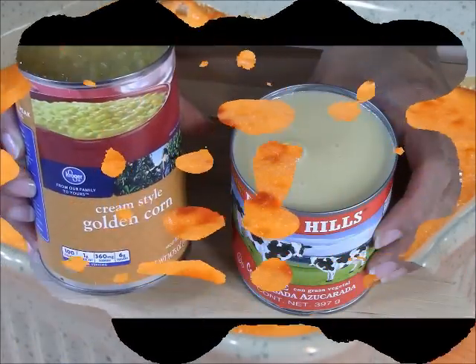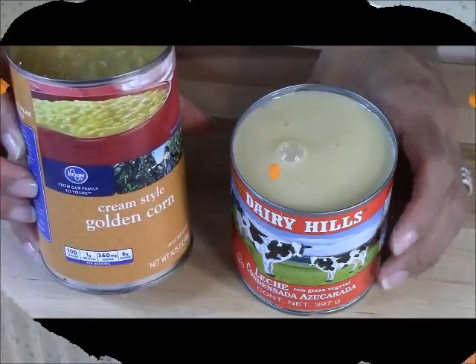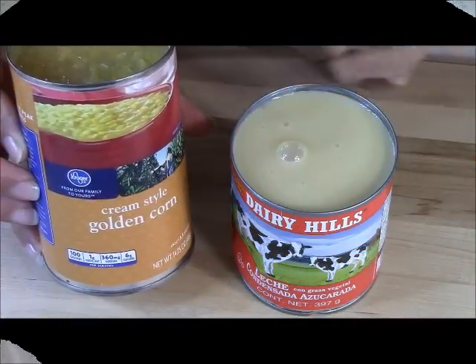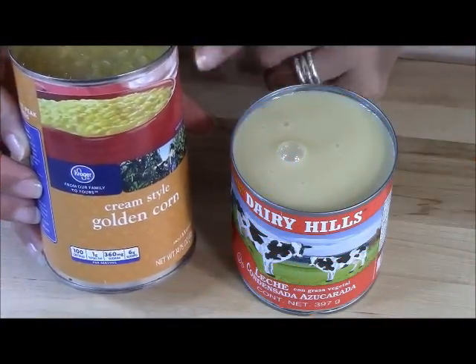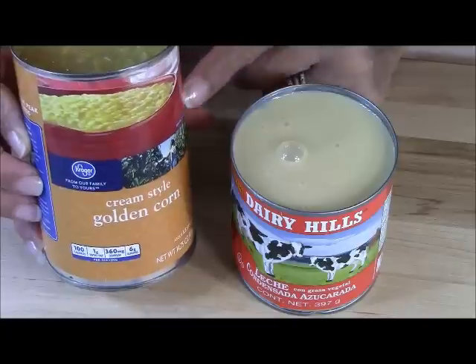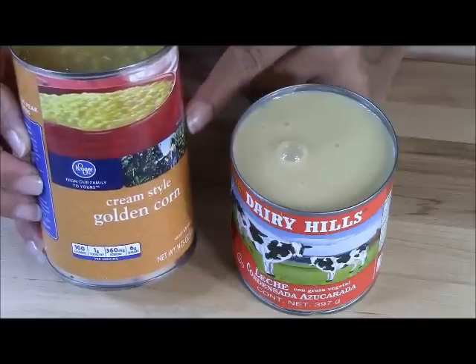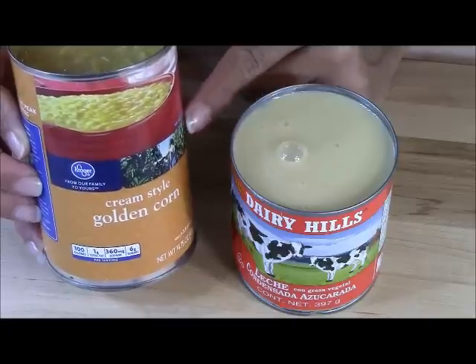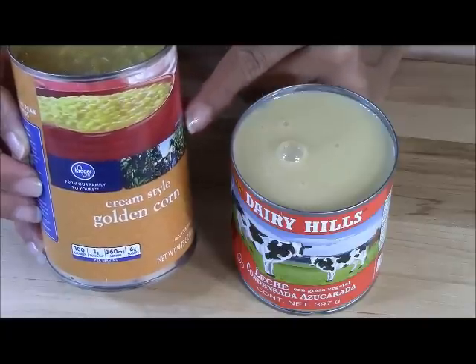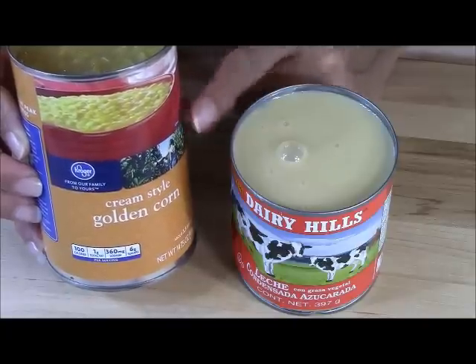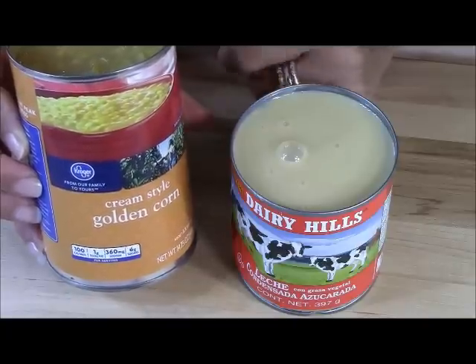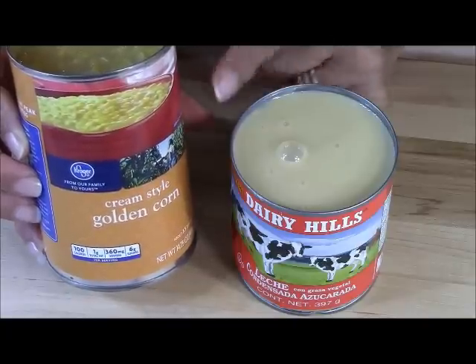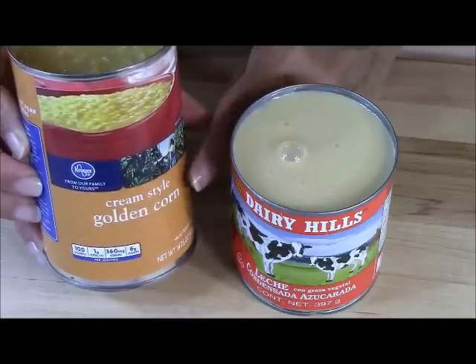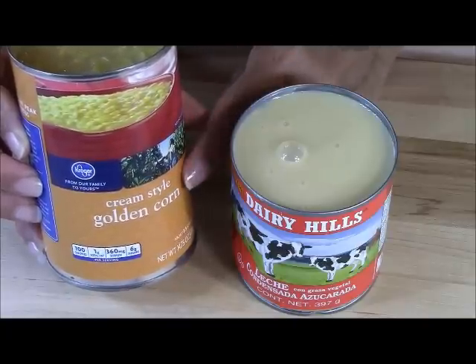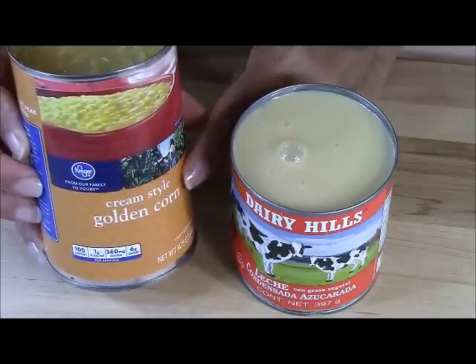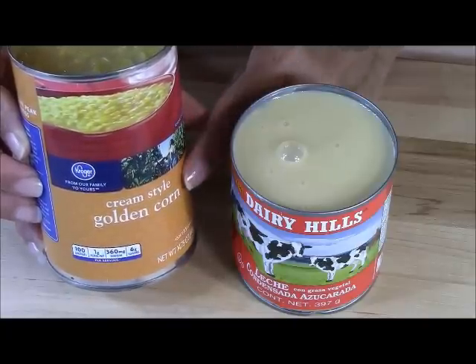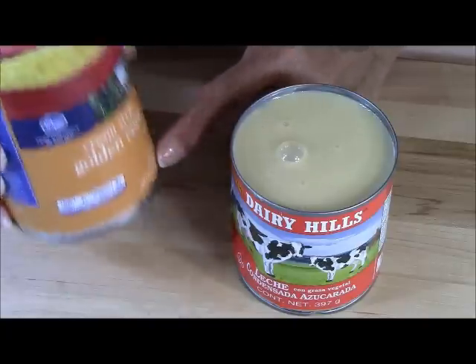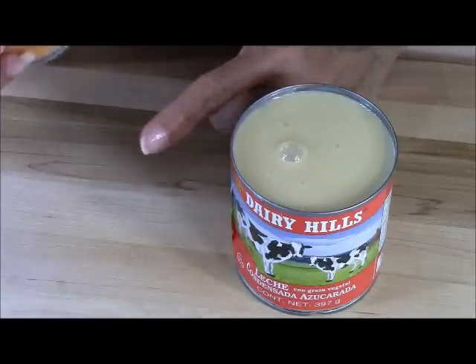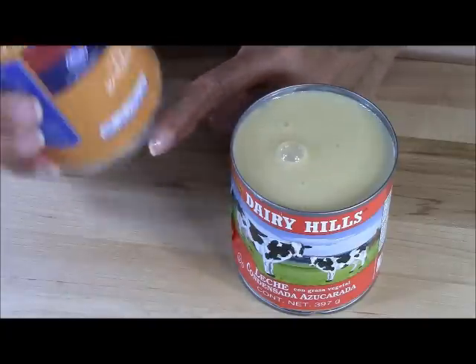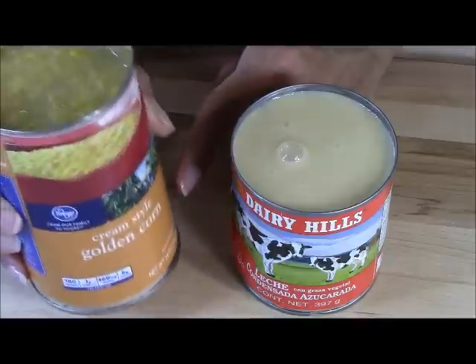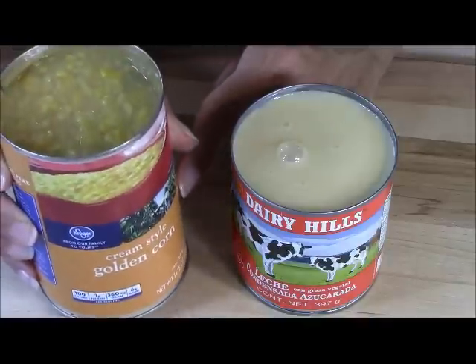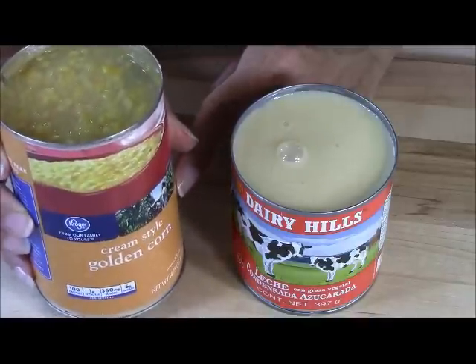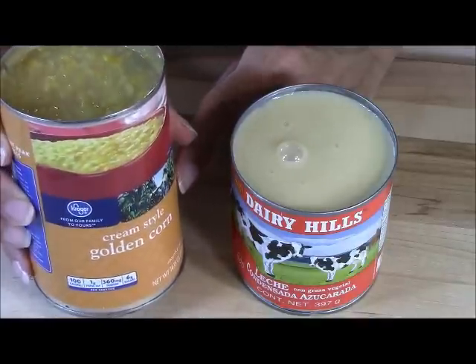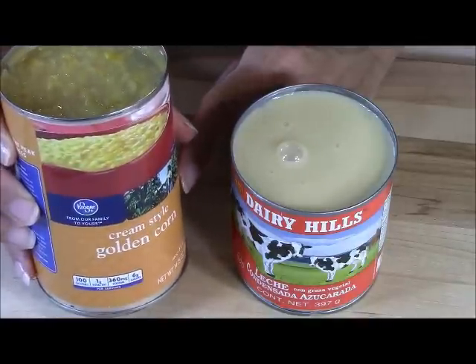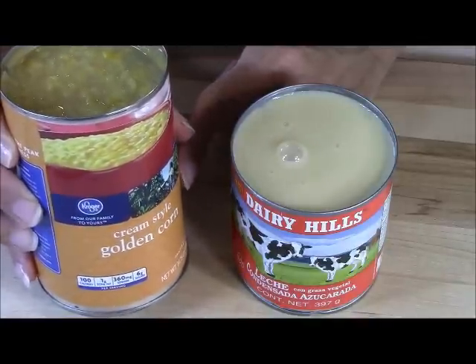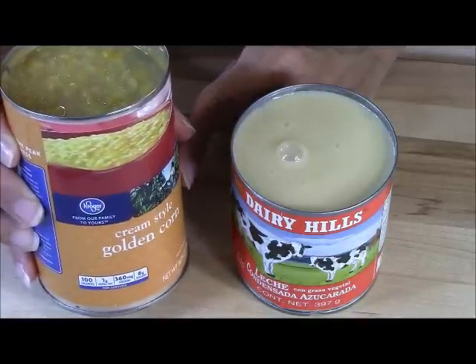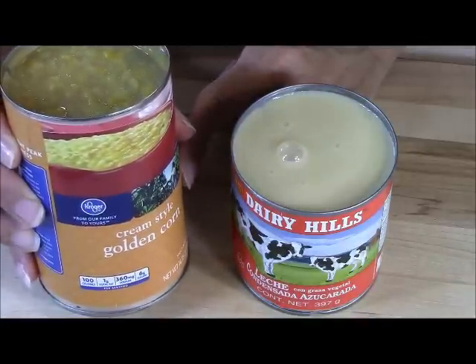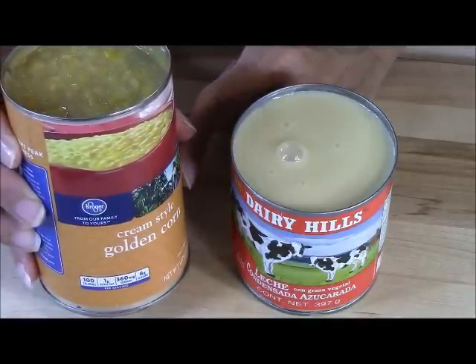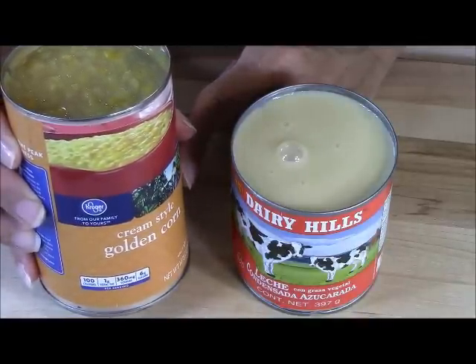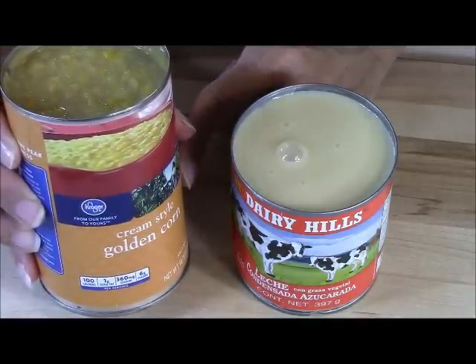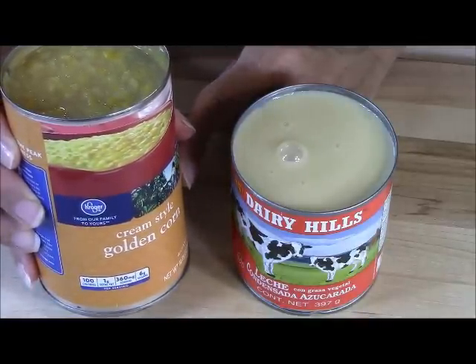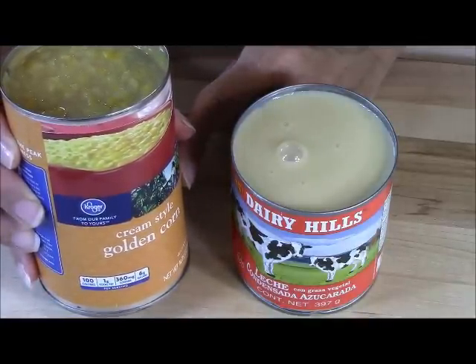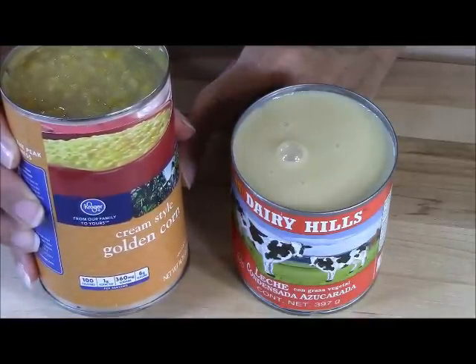Do you remember earlier today when I was doing the doko news? I'm going to do two shows today because I don't want this to go to waste. I opened this cream-style golden corn. This is the kind that we as Belizeans — when I was little — we used to eat this and we called it sugar corn.